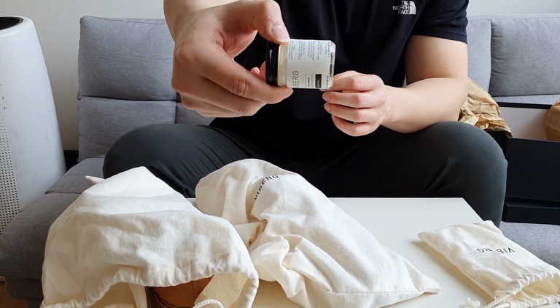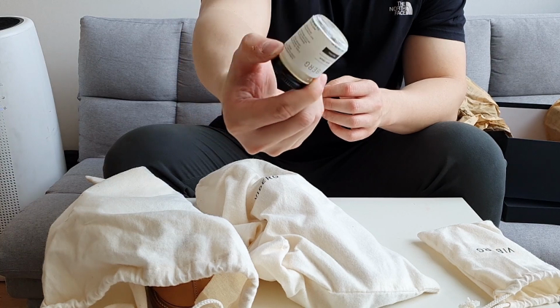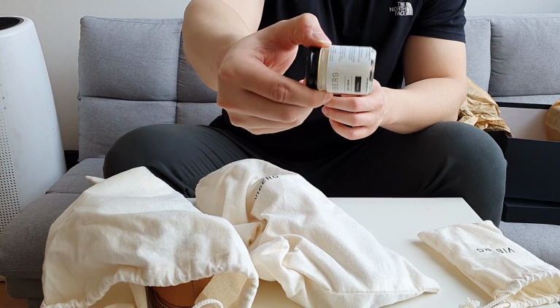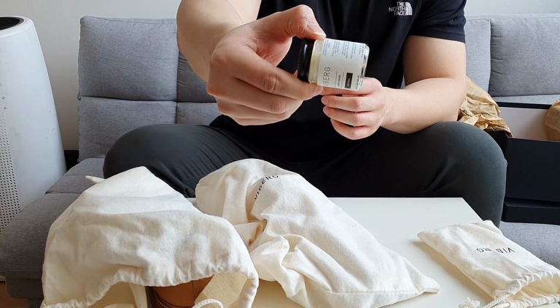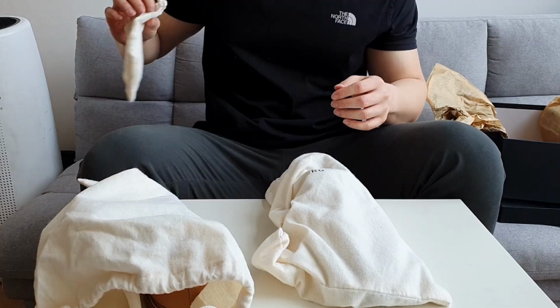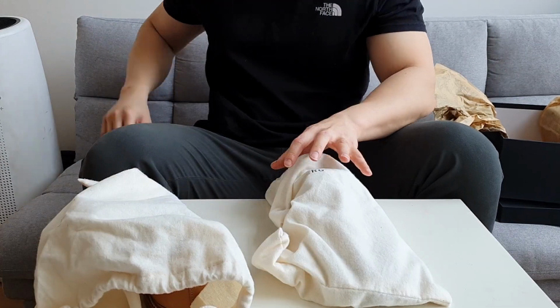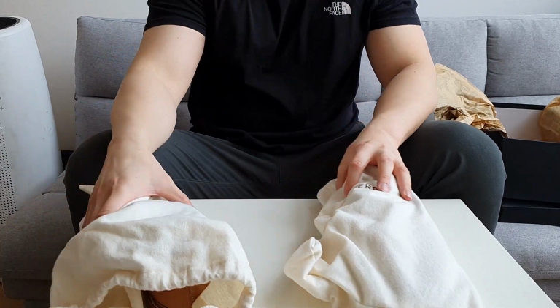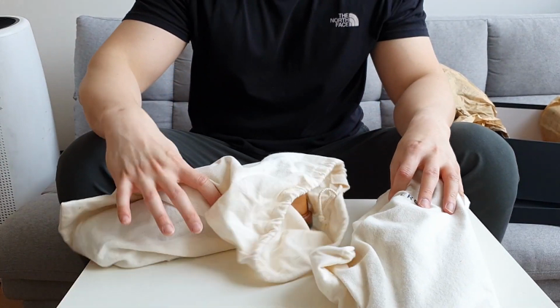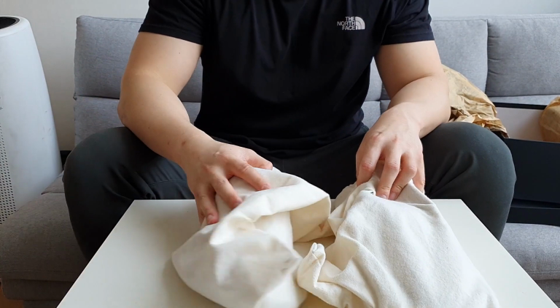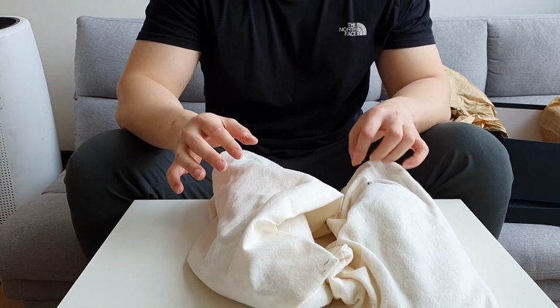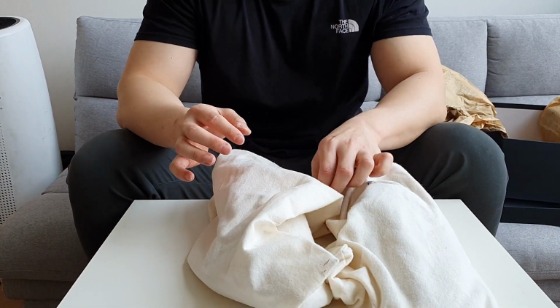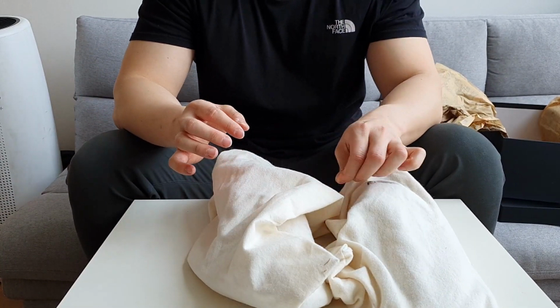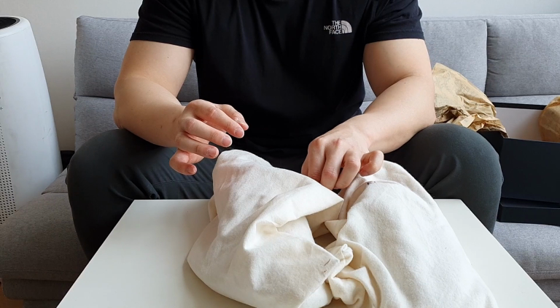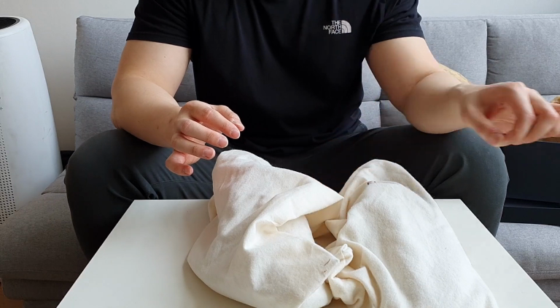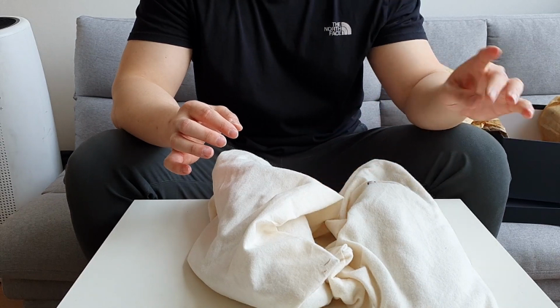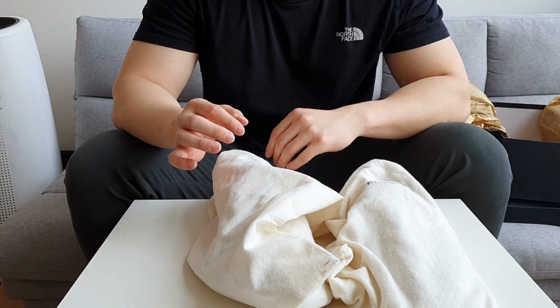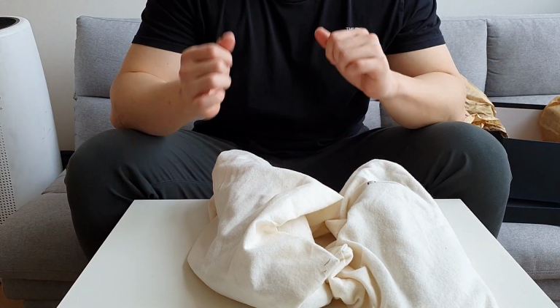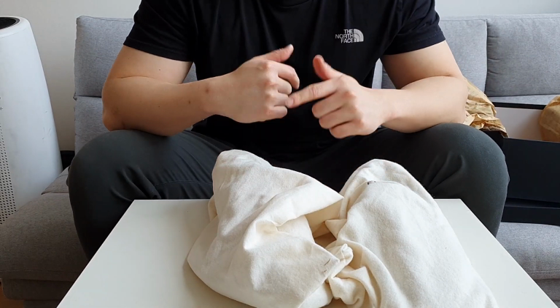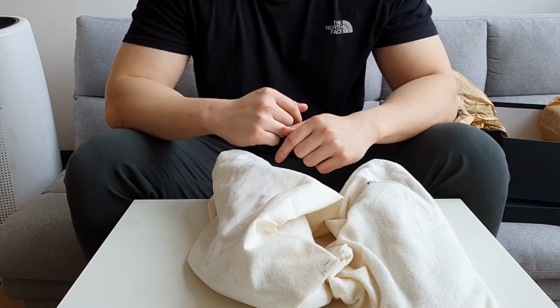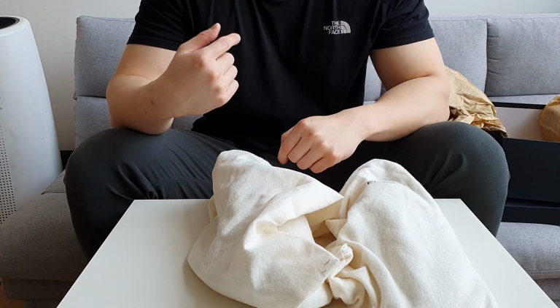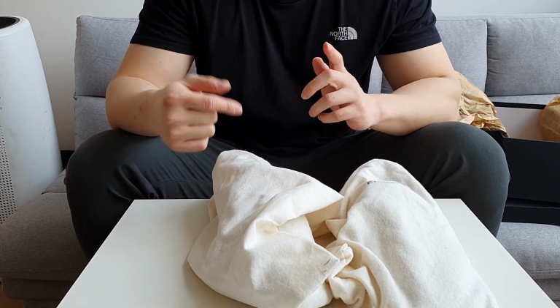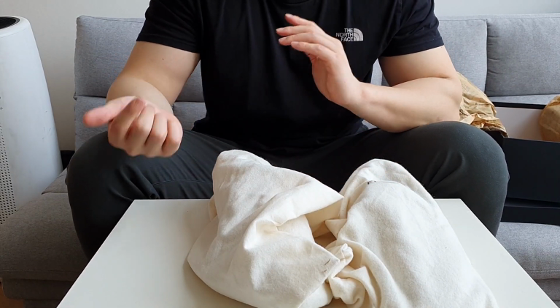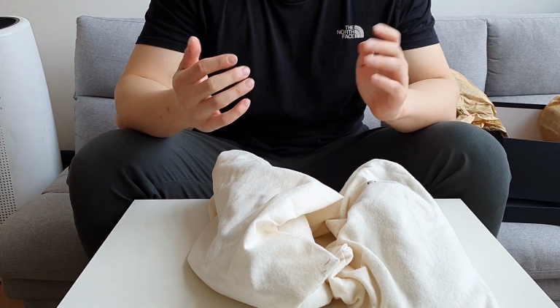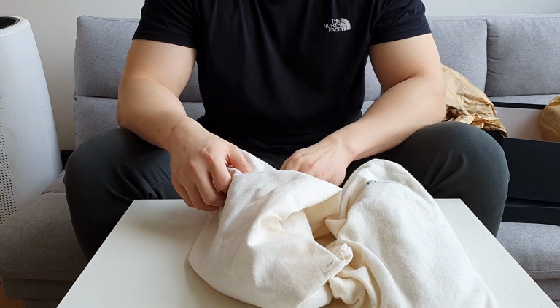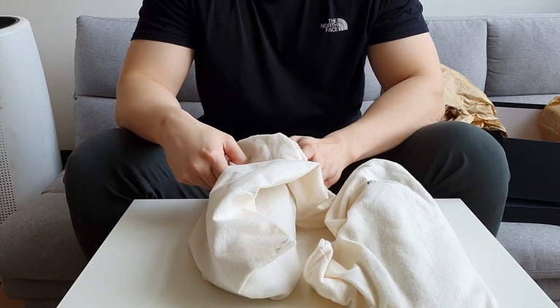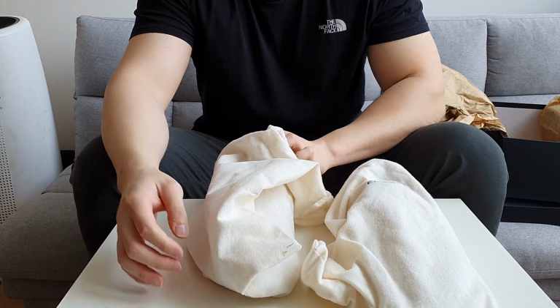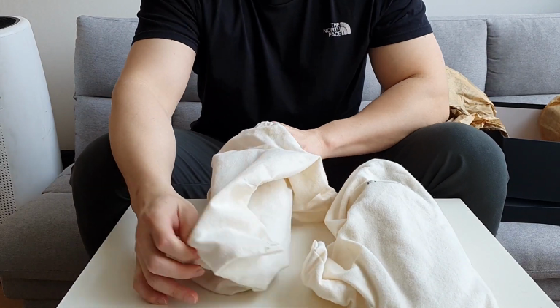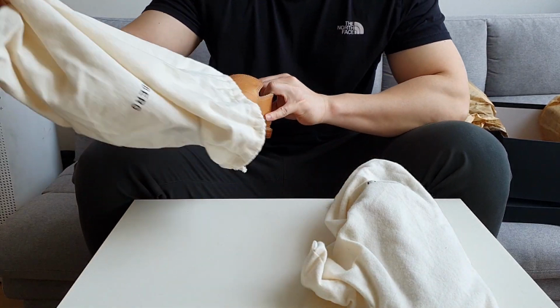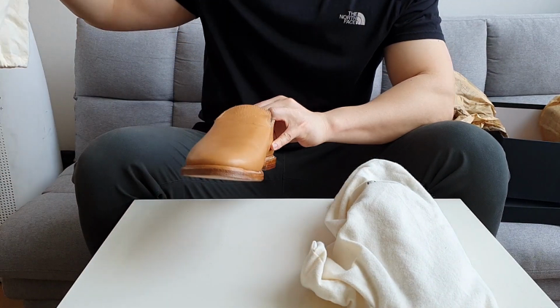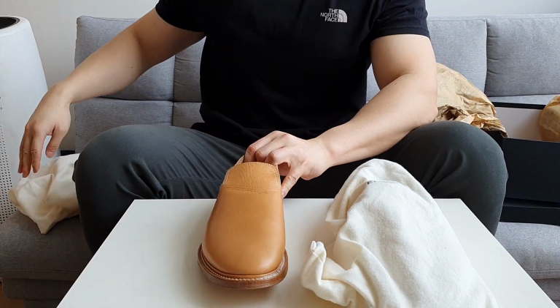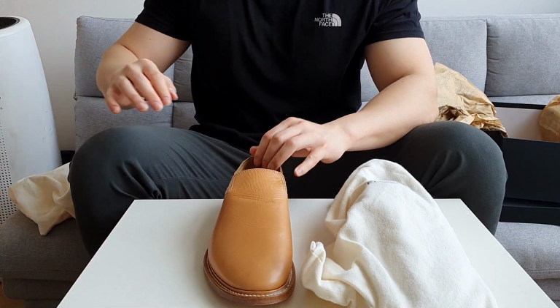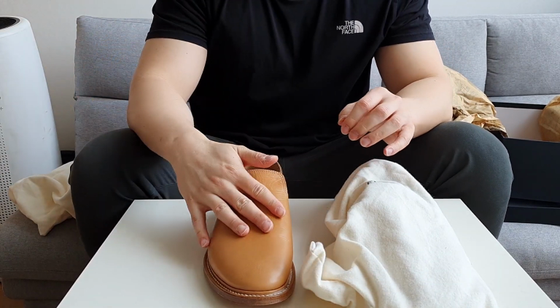Two dust bags. I love shoes that come with dust bags so I can store the shoes when I'm not wearing them for a while — I can put them in a dust bag and pack them away. Here we go.